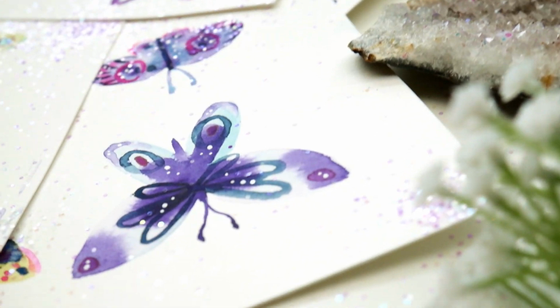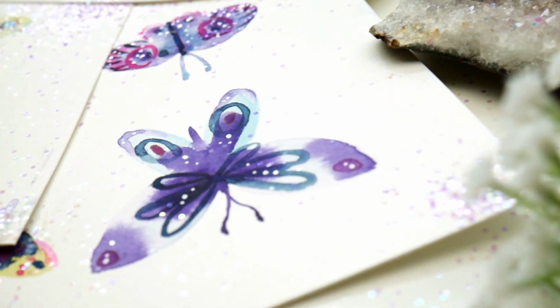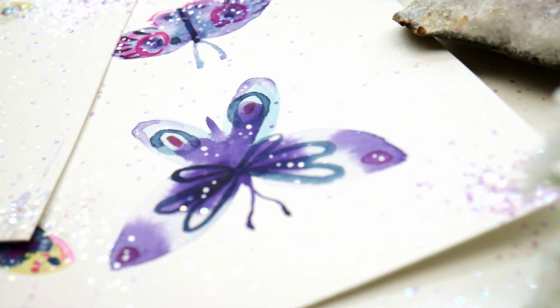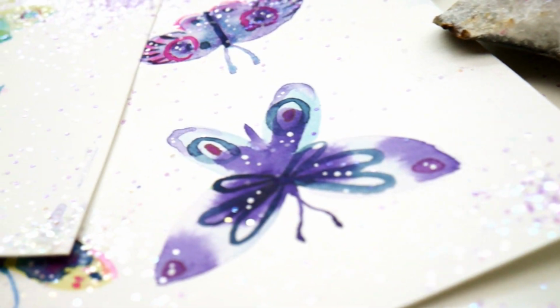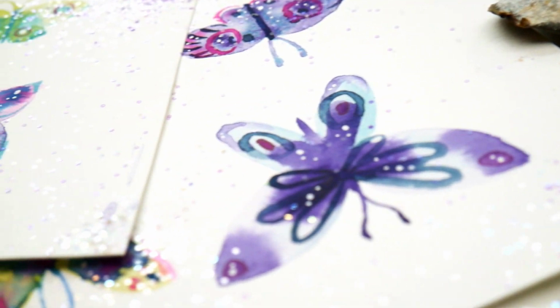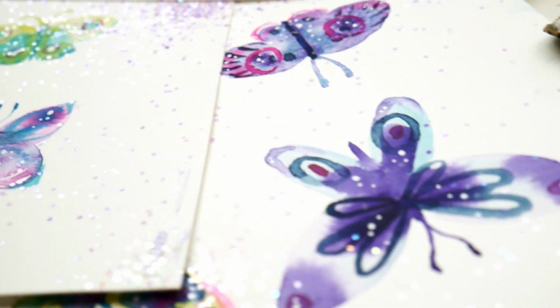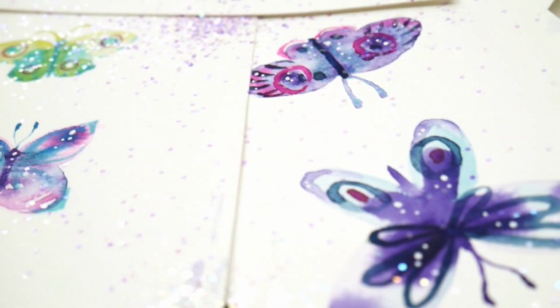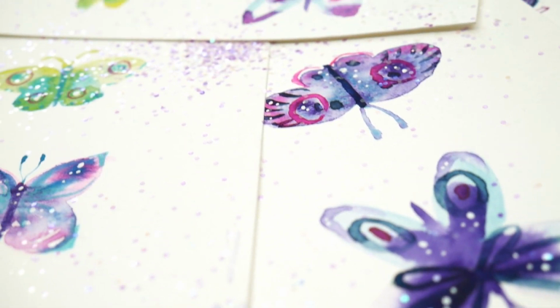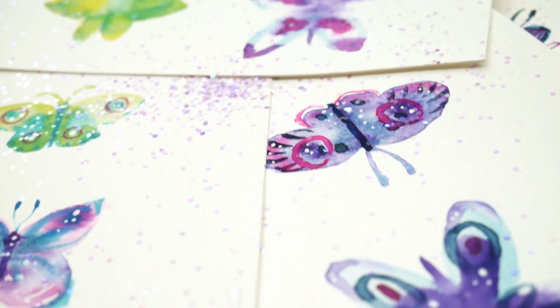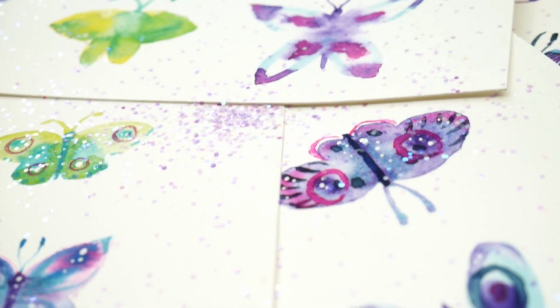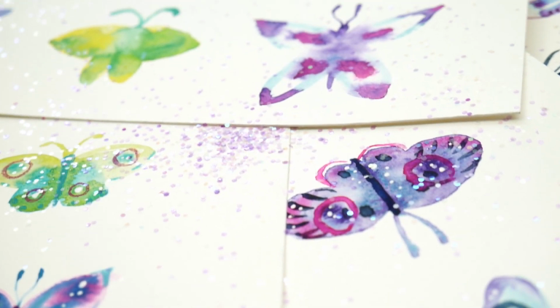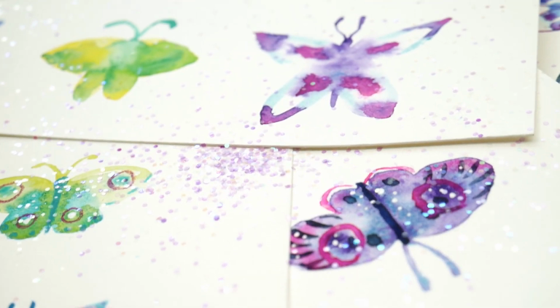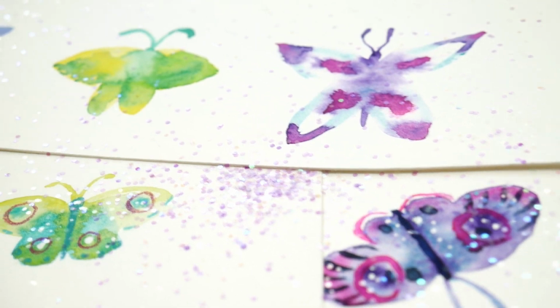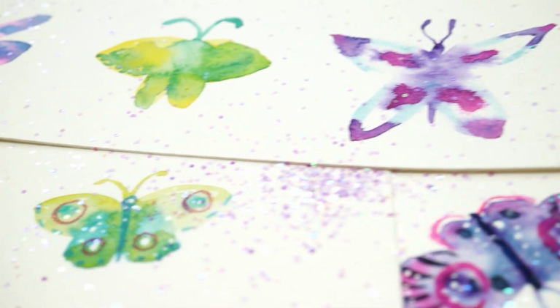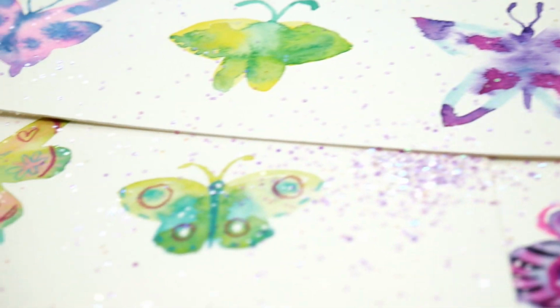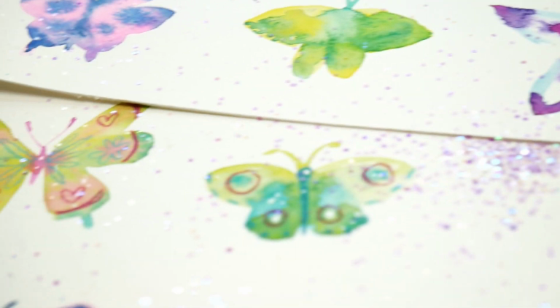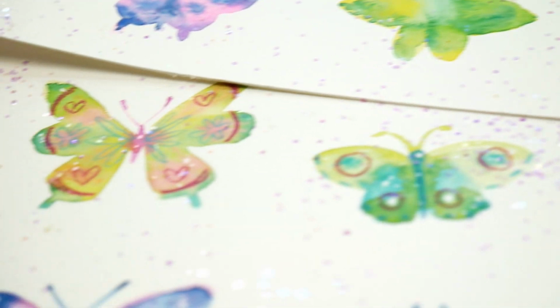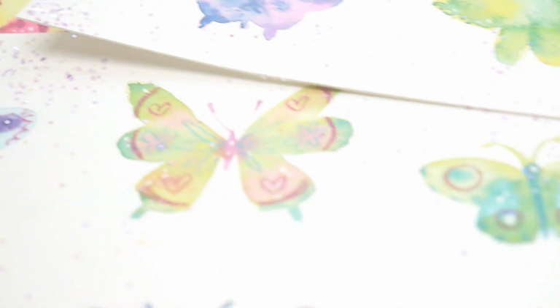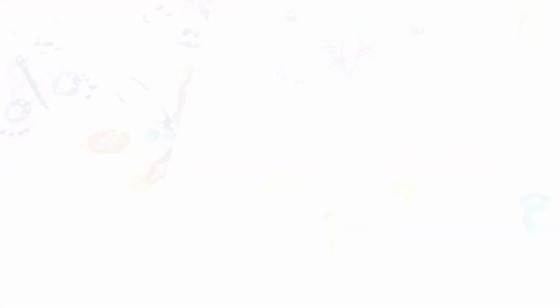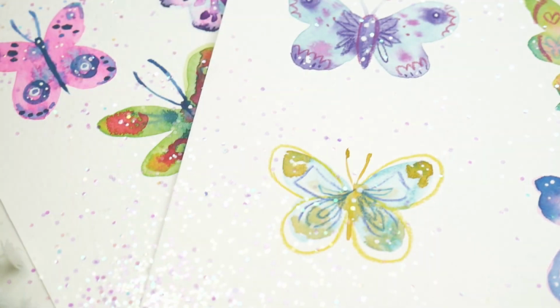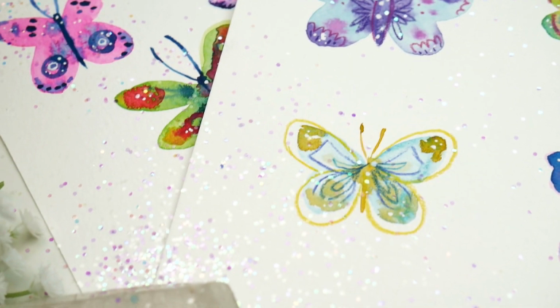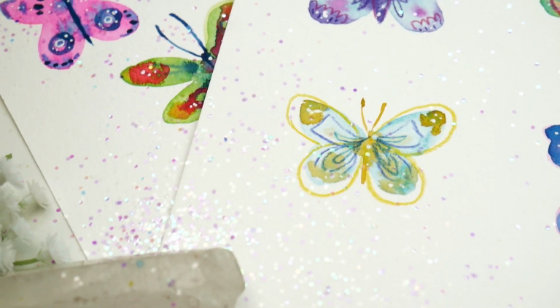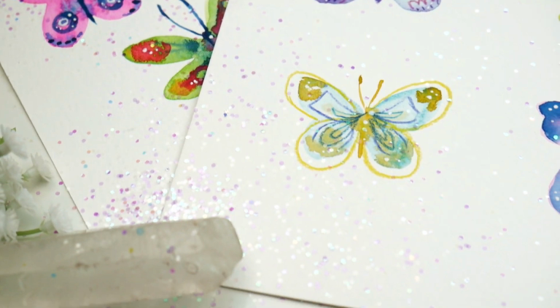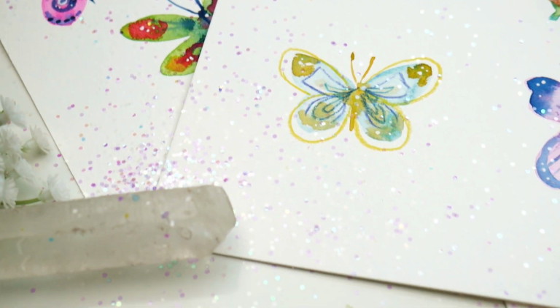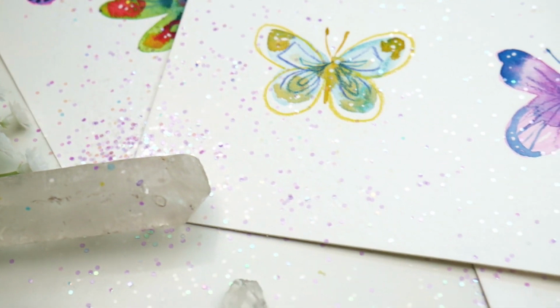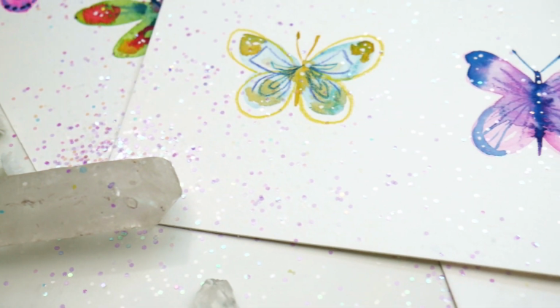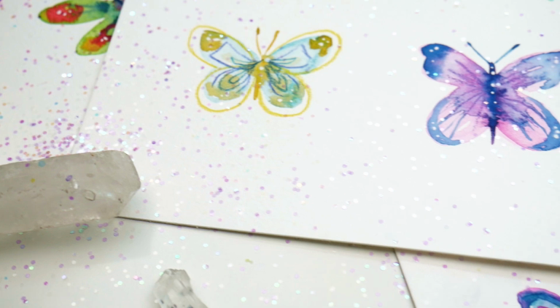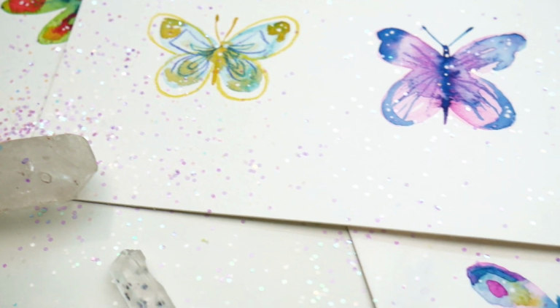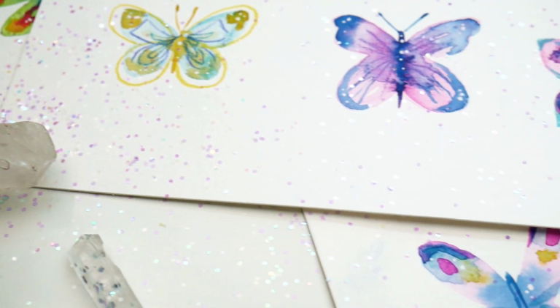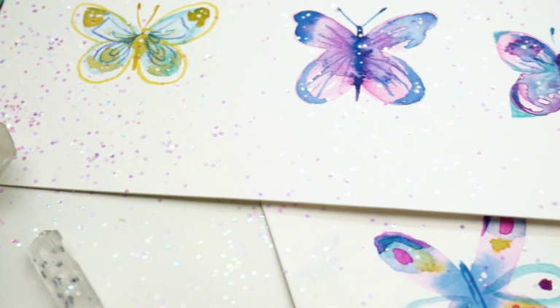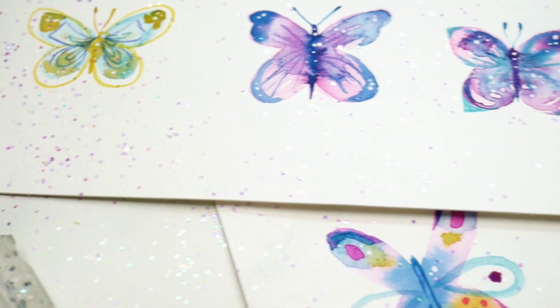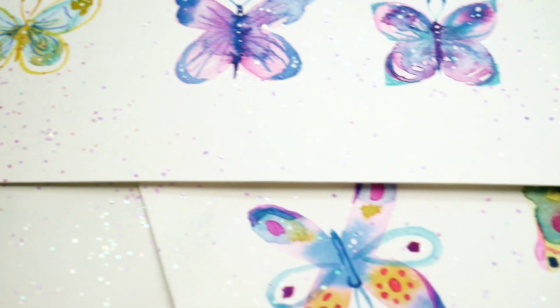Hey guys! Today's tutorial will be super easy and fun. I haven't been feeling inspired lately so I sat down to paint and started making these simple tiny wet and wet butterflies and couldn't stop.